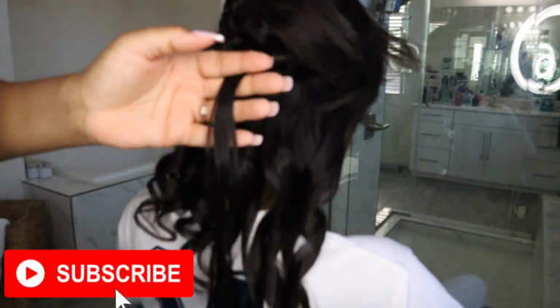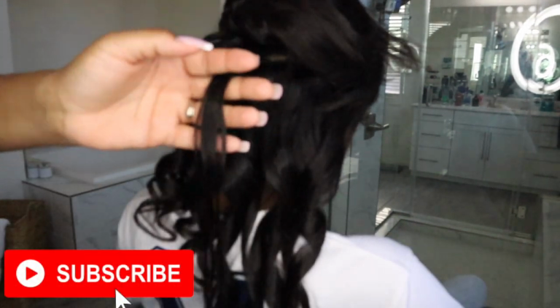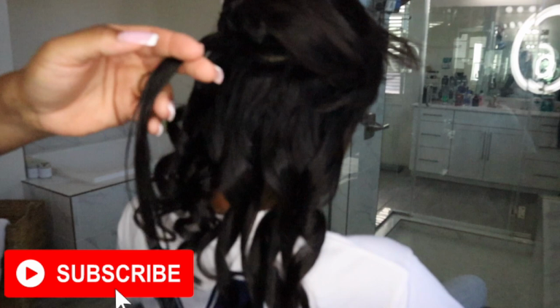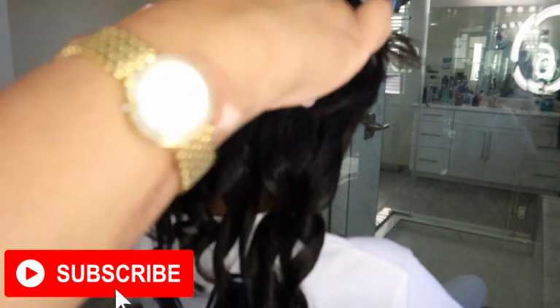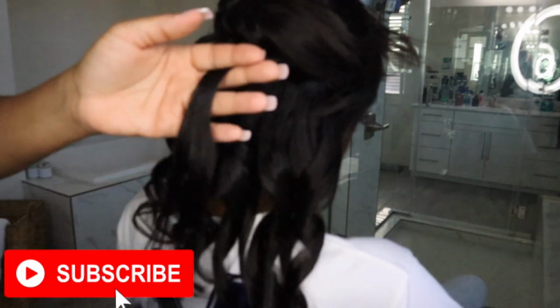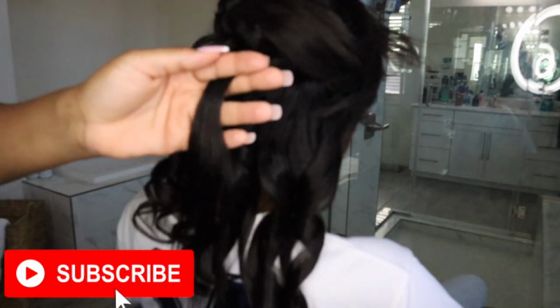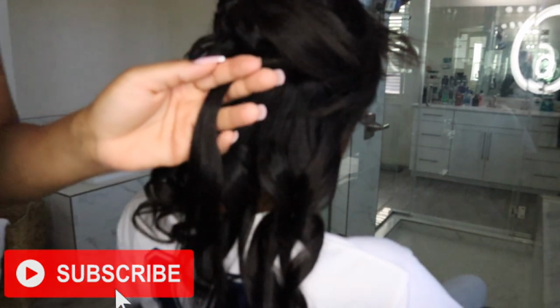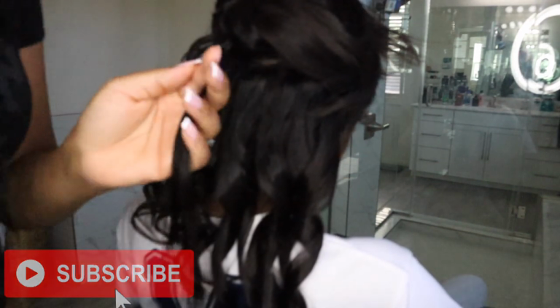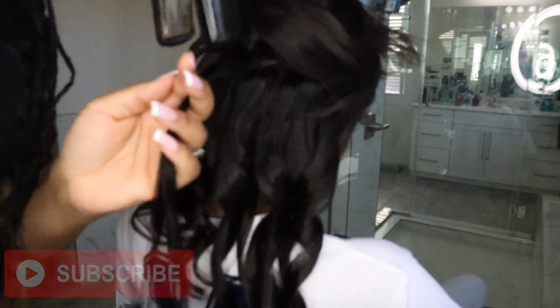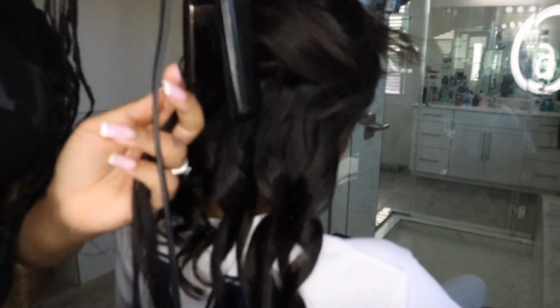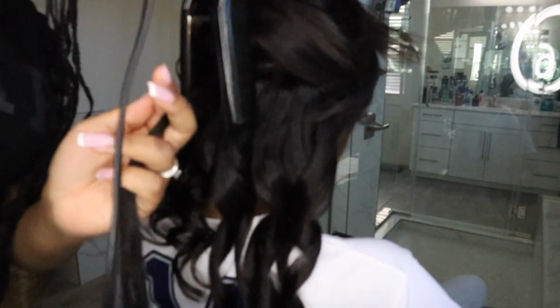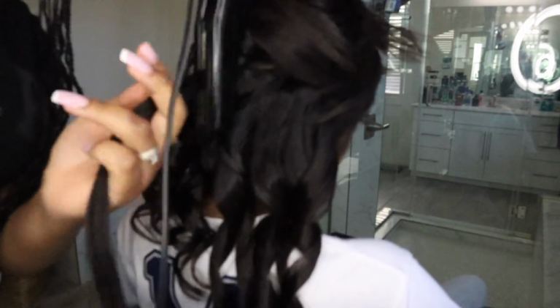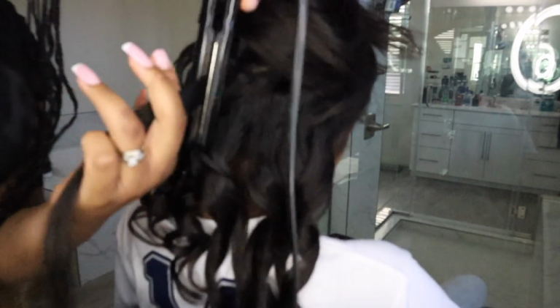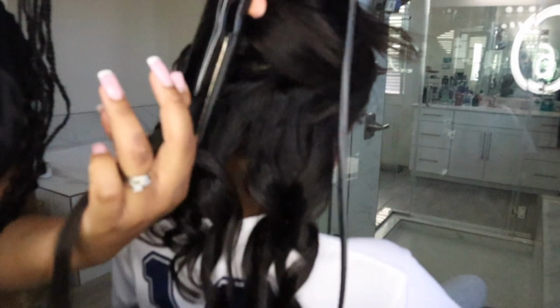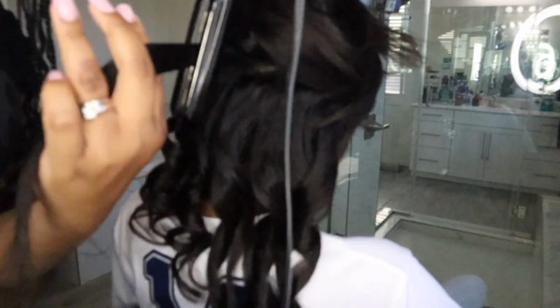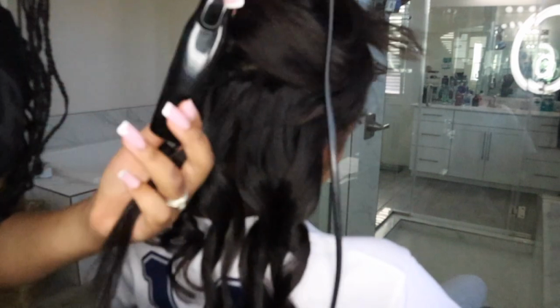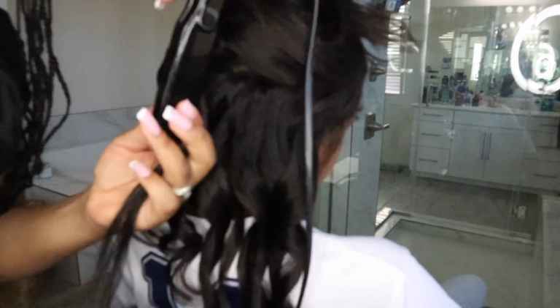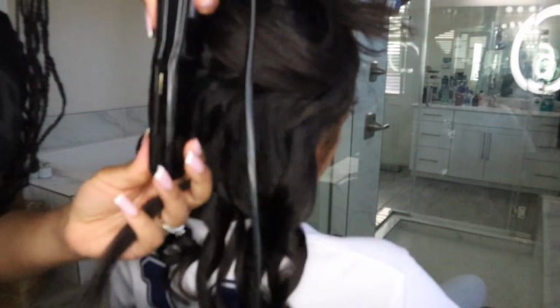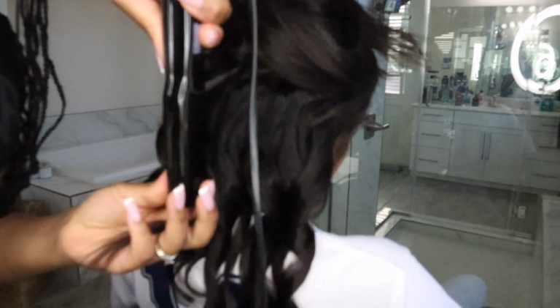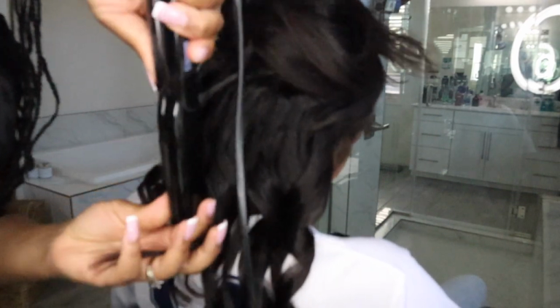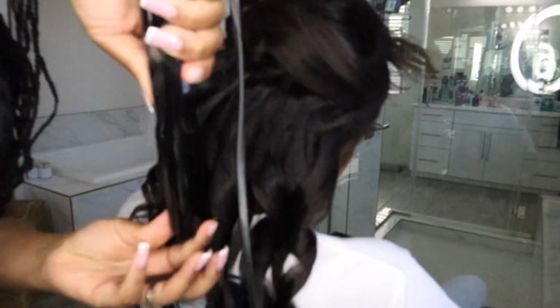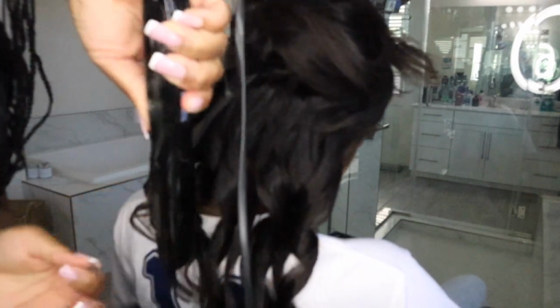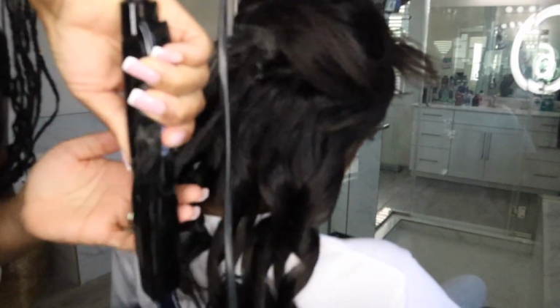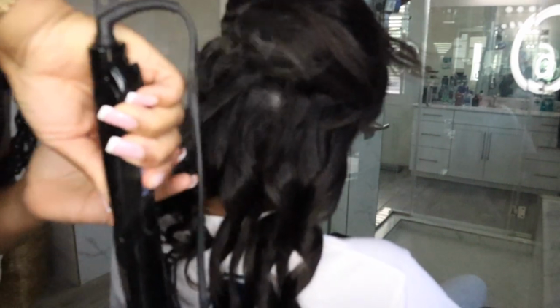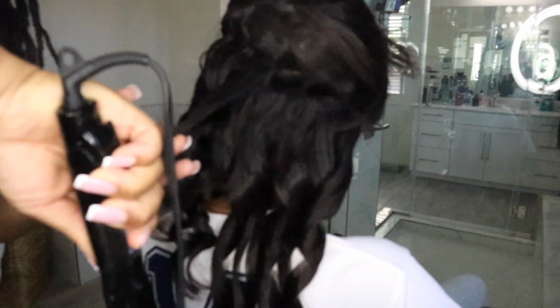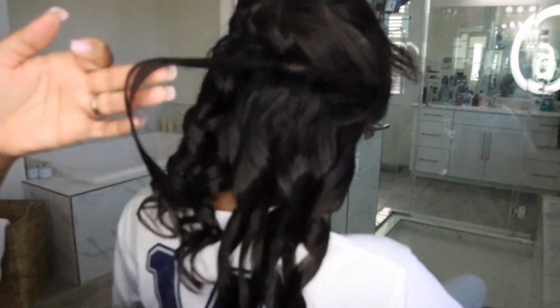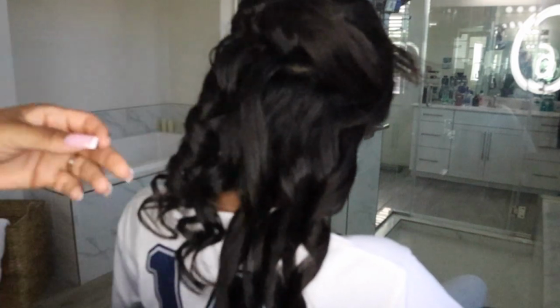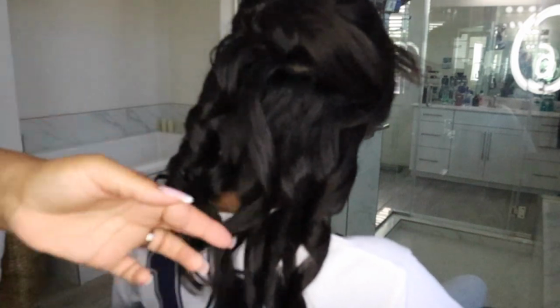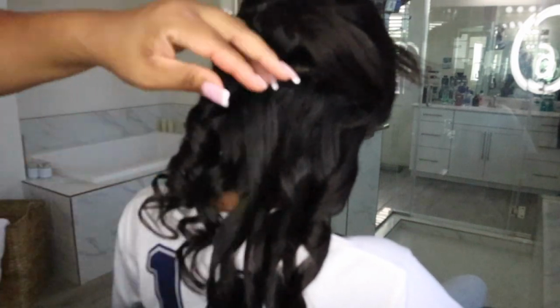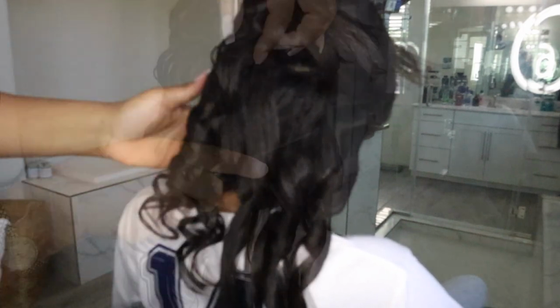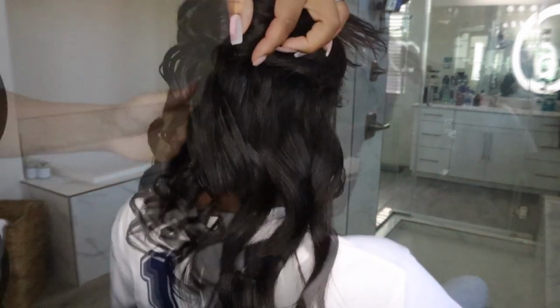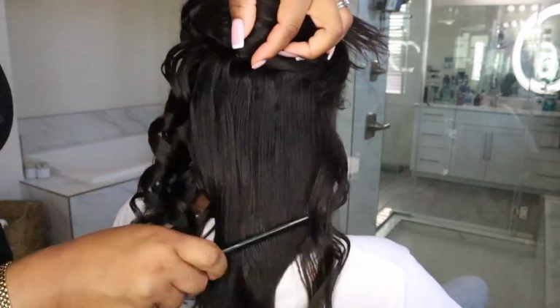Try it and let me know how you like it if you've never tried it before. If you have, let me know what you think down below — once you do that, it will hold that curl really nicely.